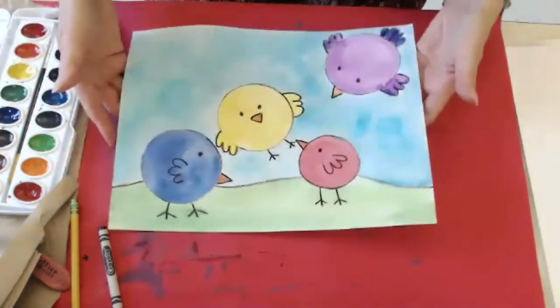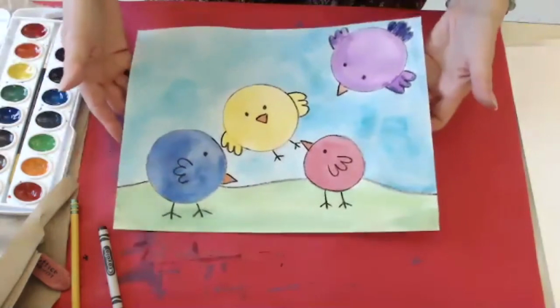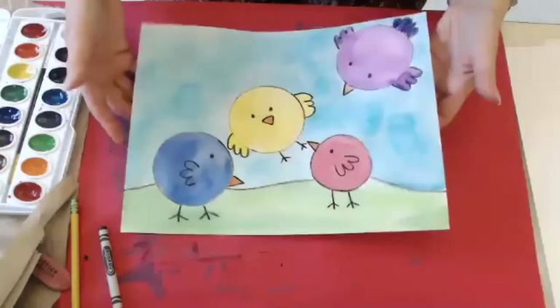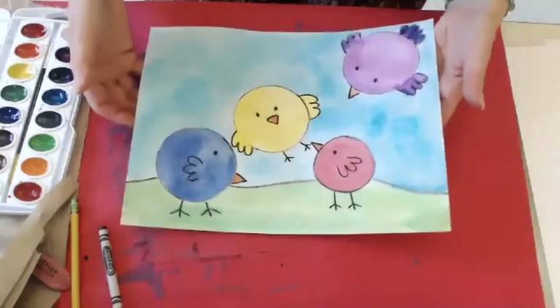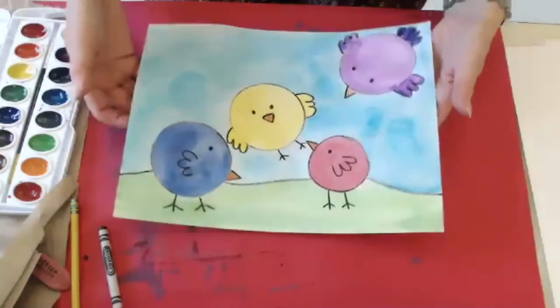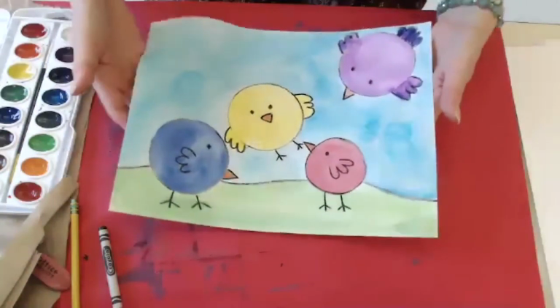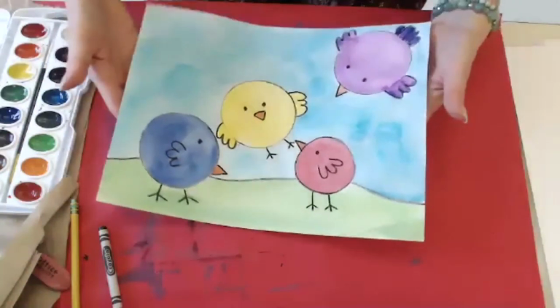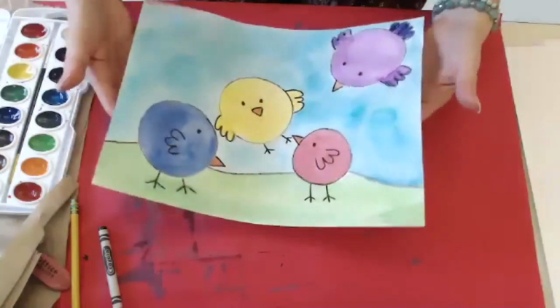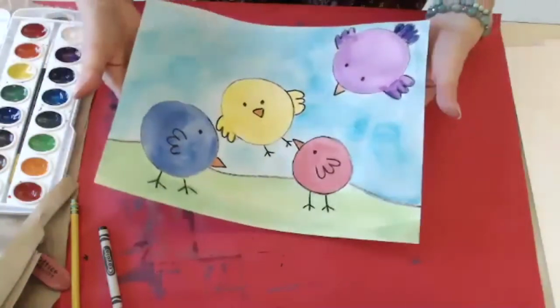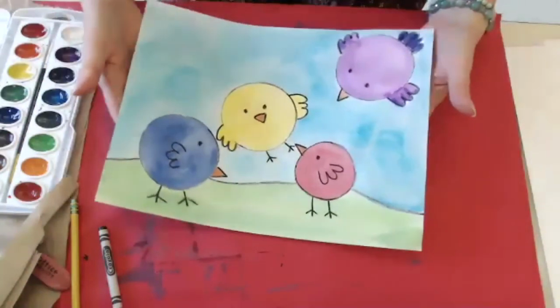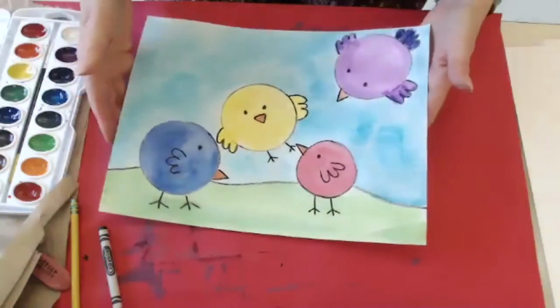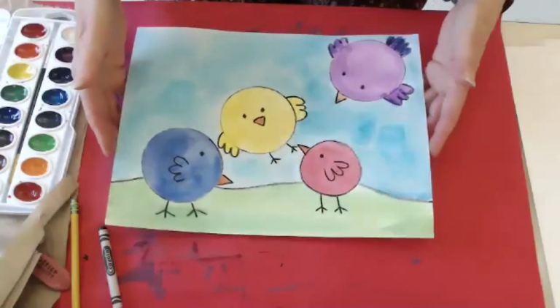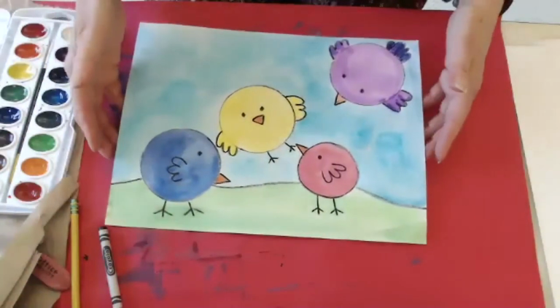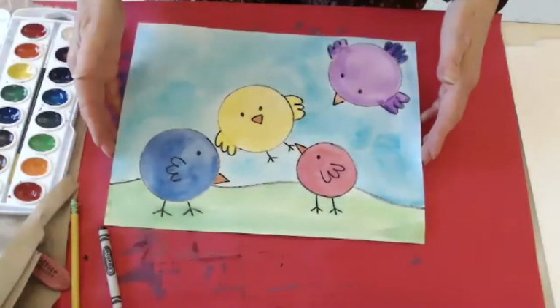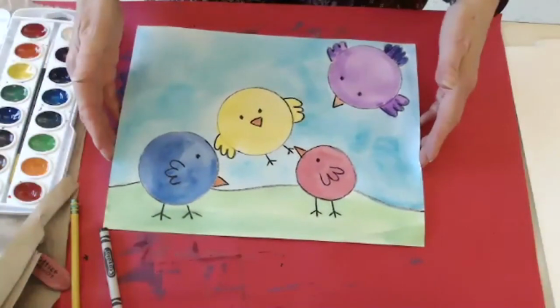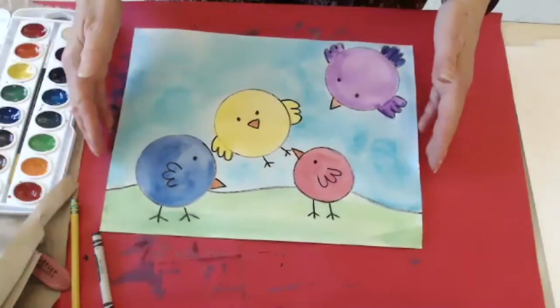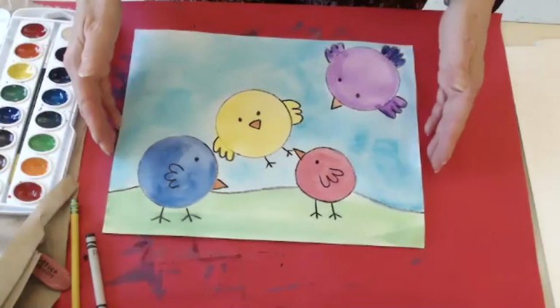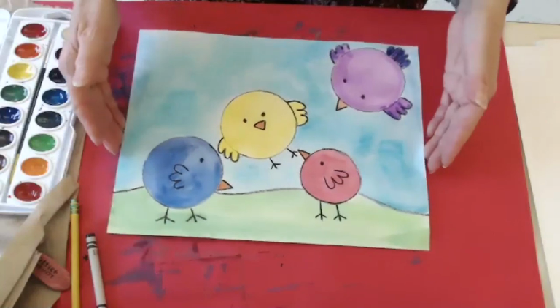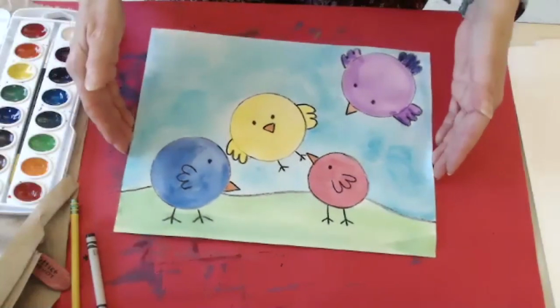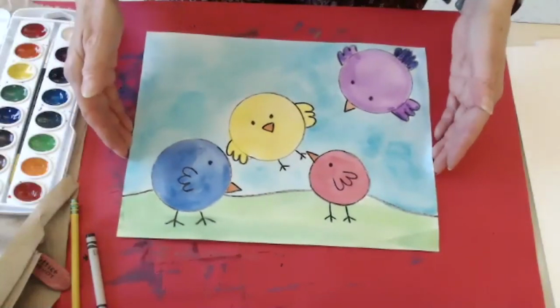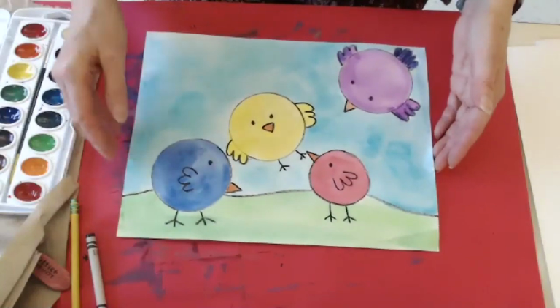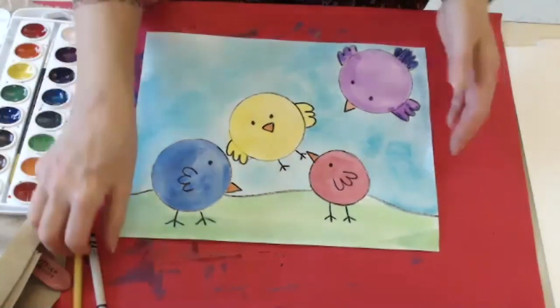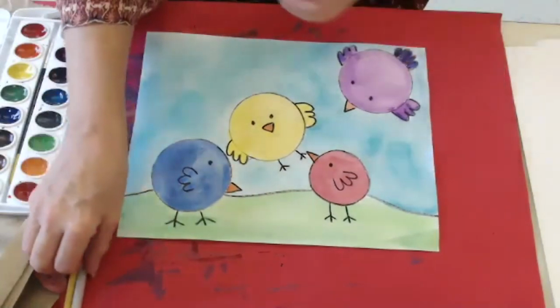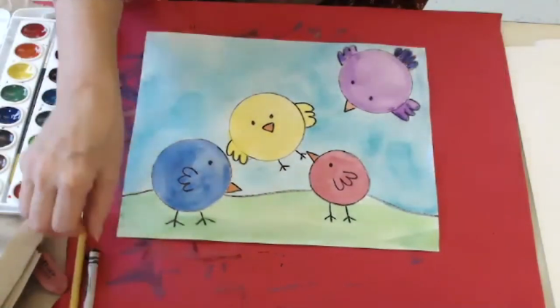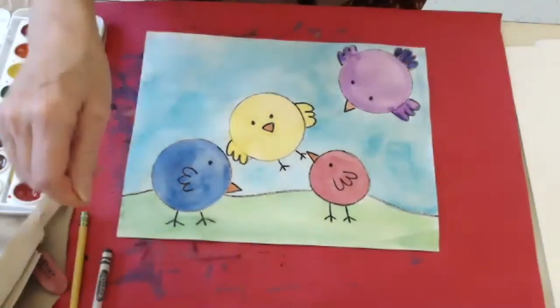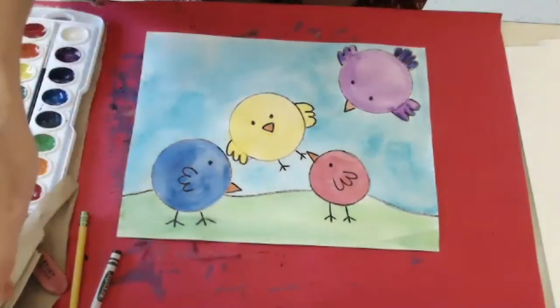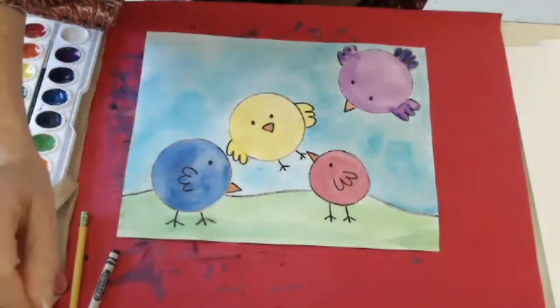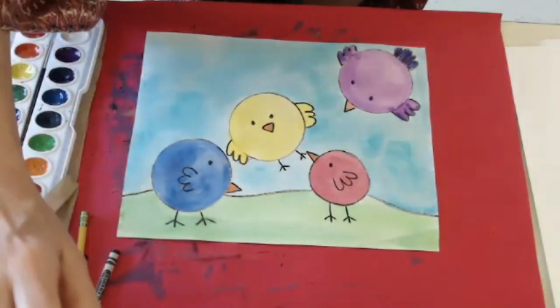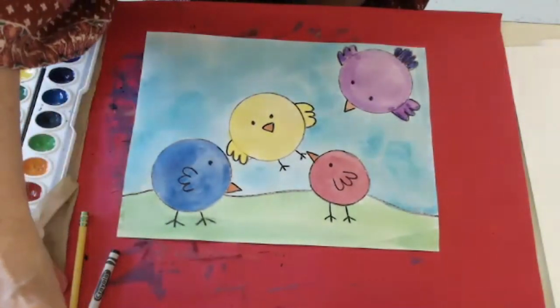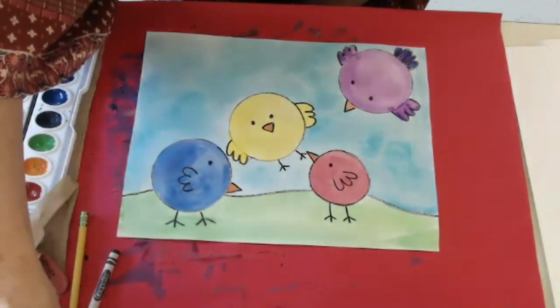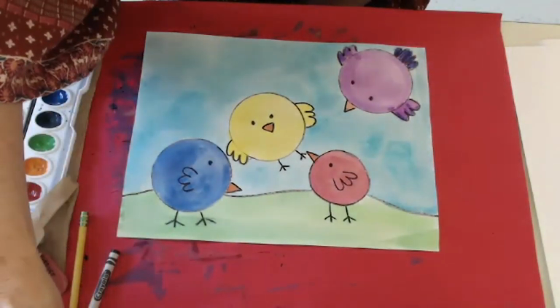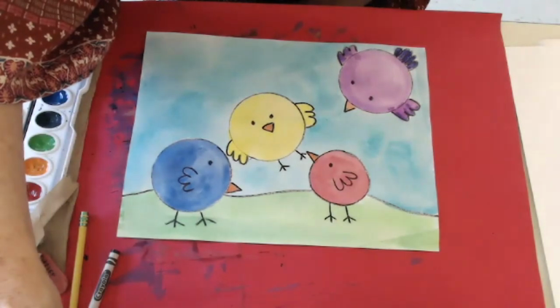There's your finished picture. When you get done, do the Seesaw activity where you upload a picture of your artwork to Seesaw so I can see your beautiful artwork. It's been great making art with you.